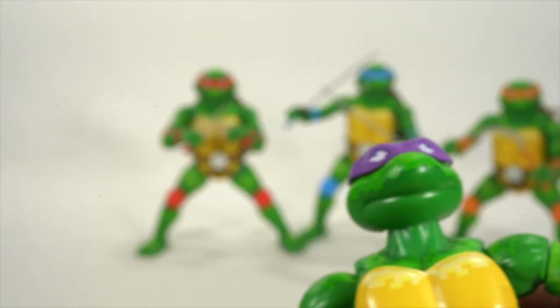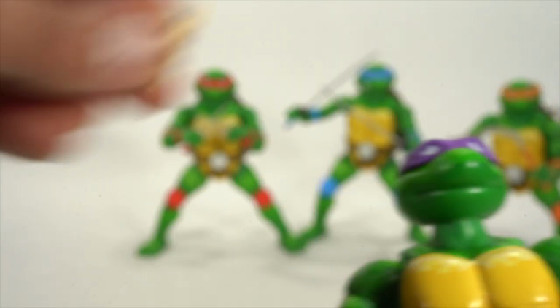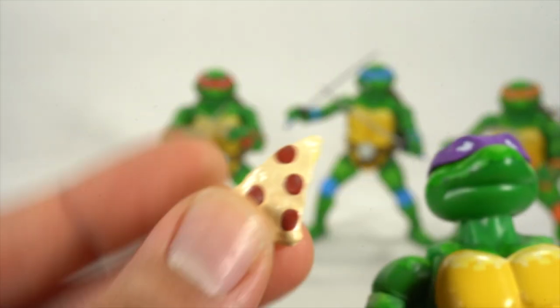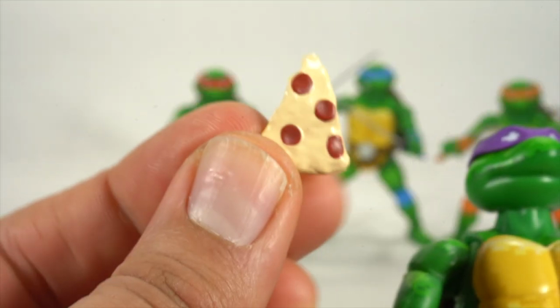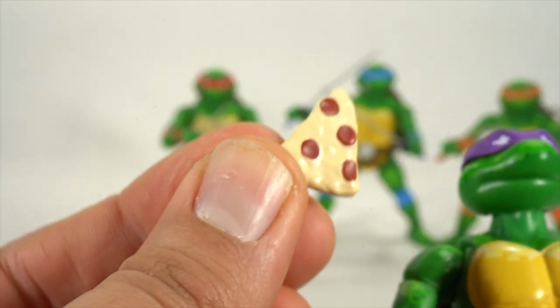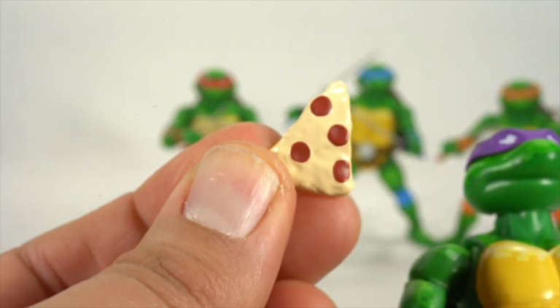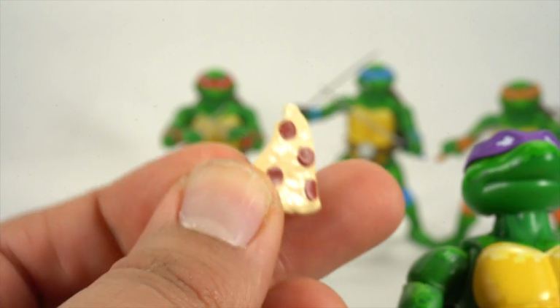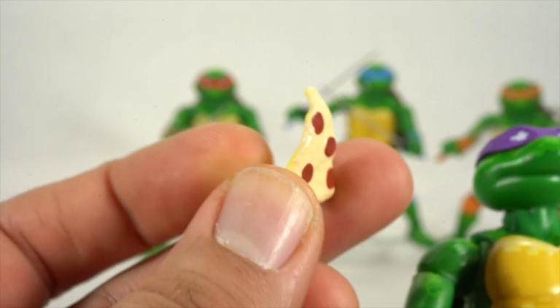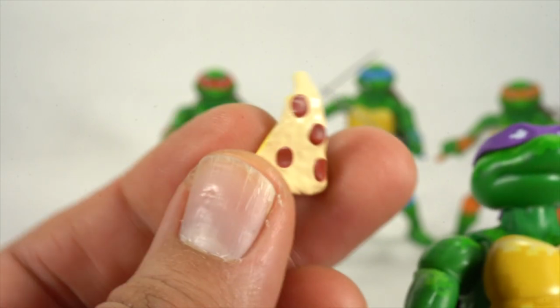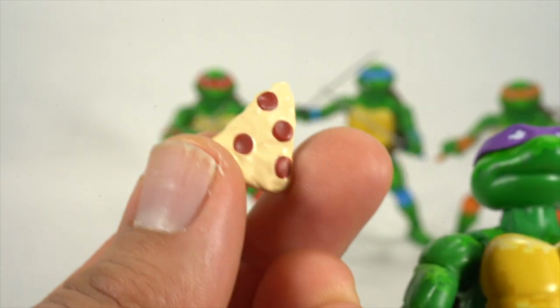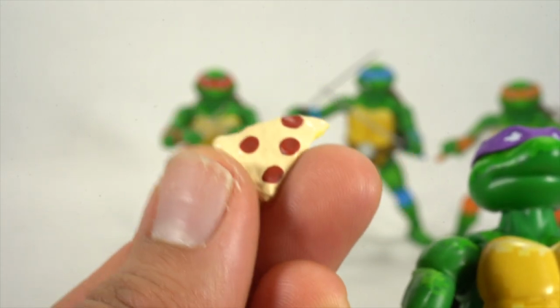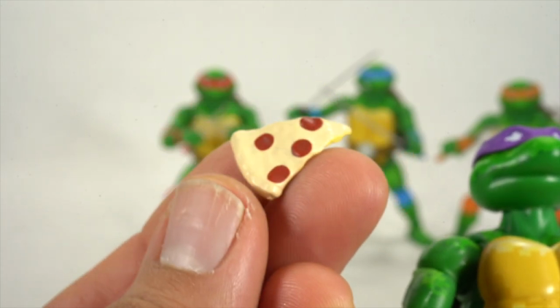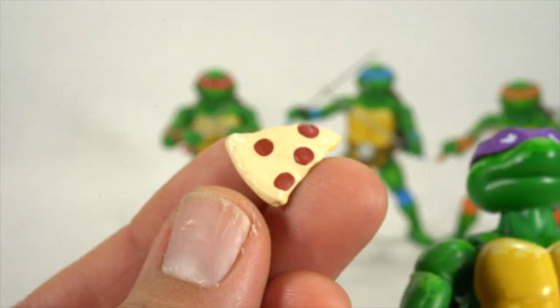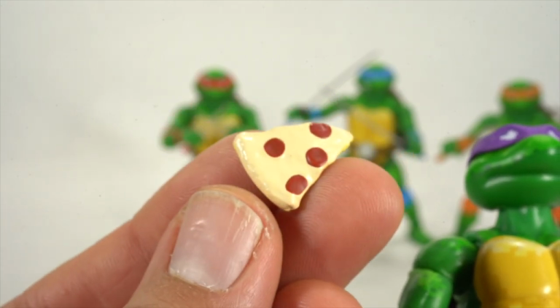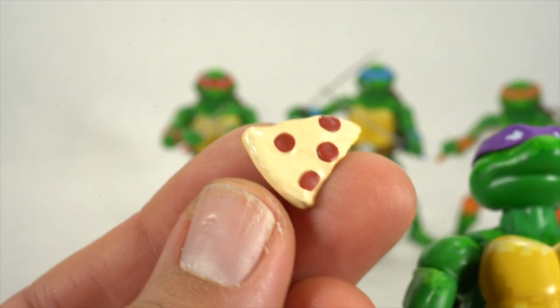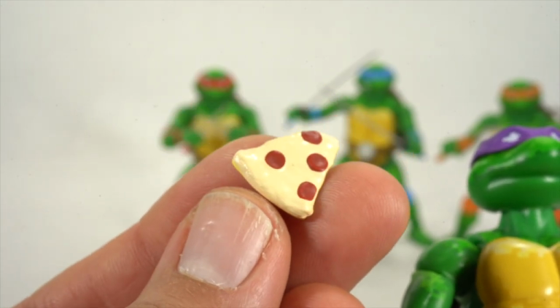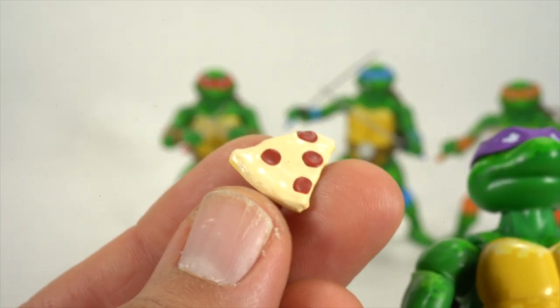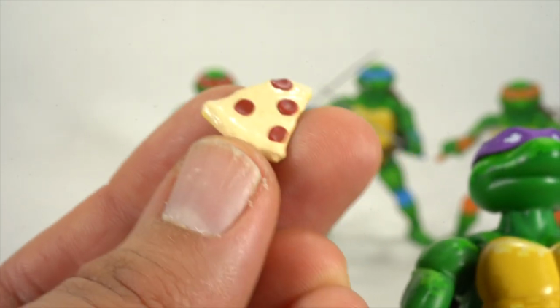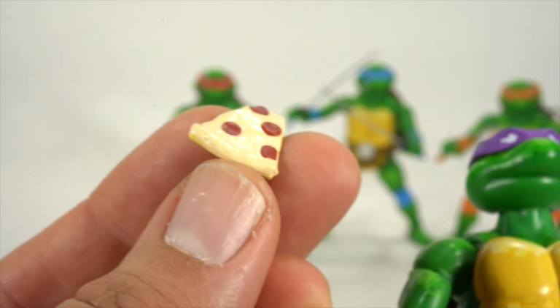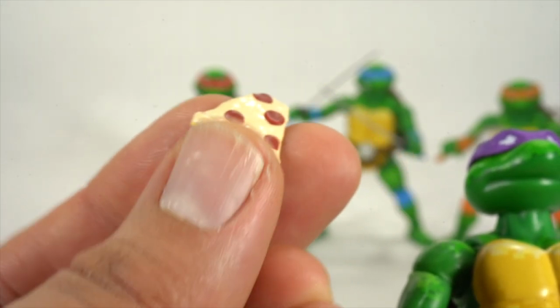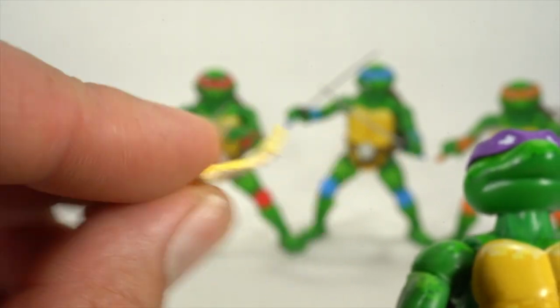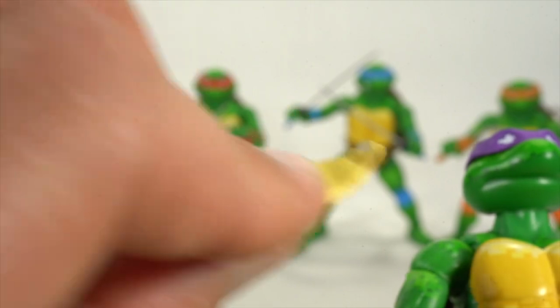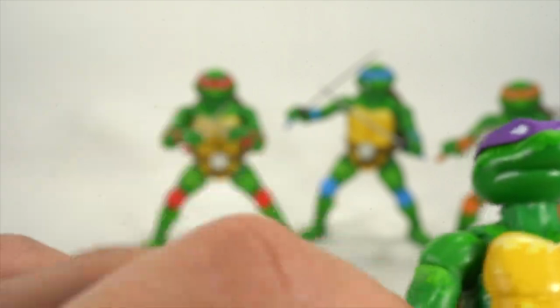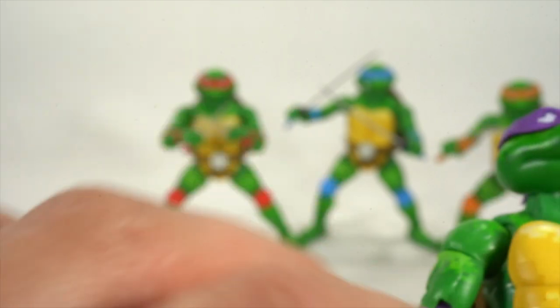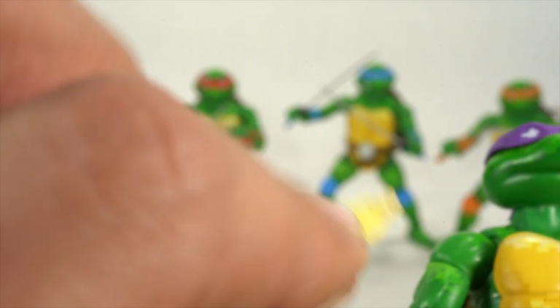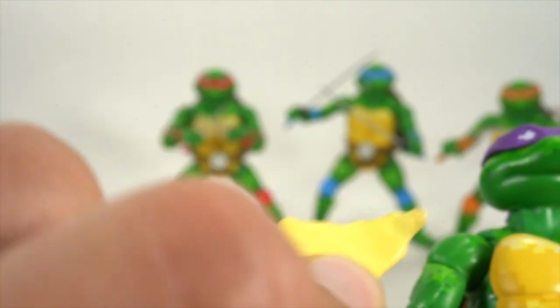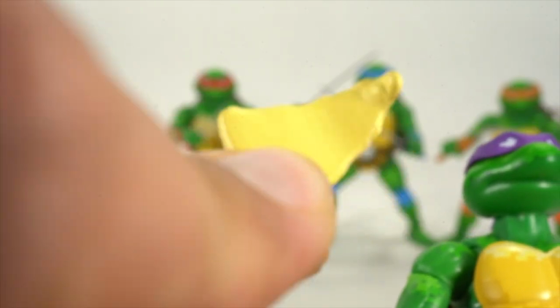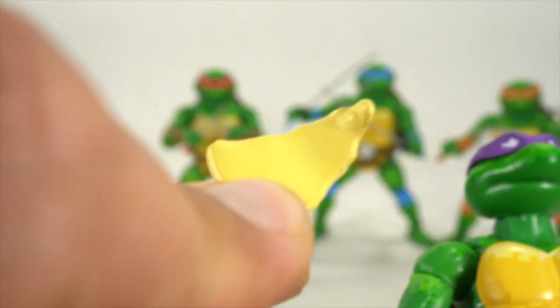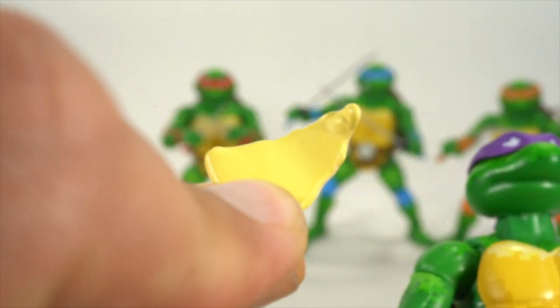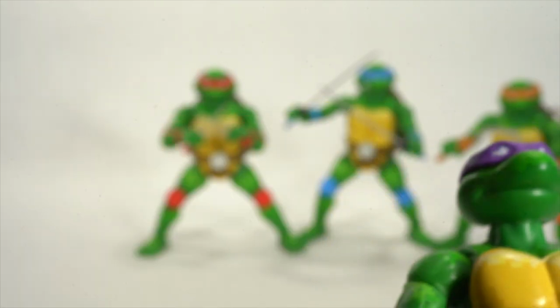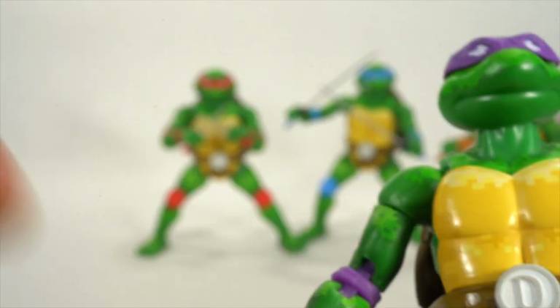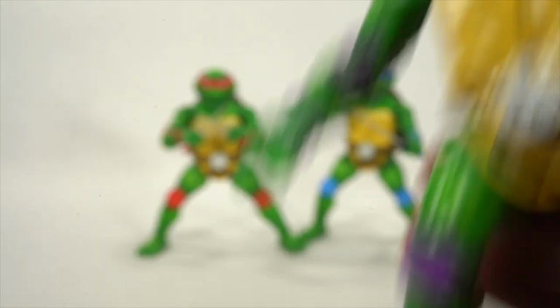Donatello comes with an extra slice of pizza with no crust — extra cheese but no crust. It looks like it's just cheese all over the place, with yellow at the bottom right over there.